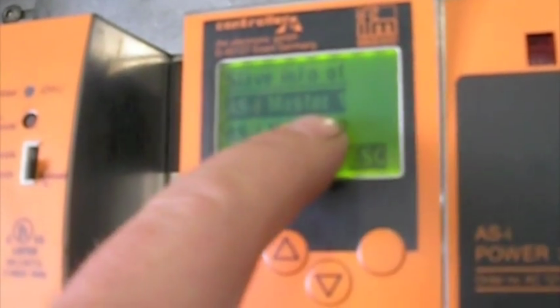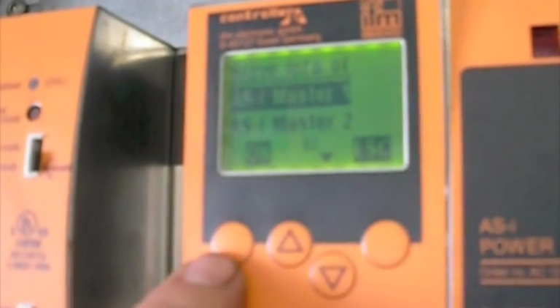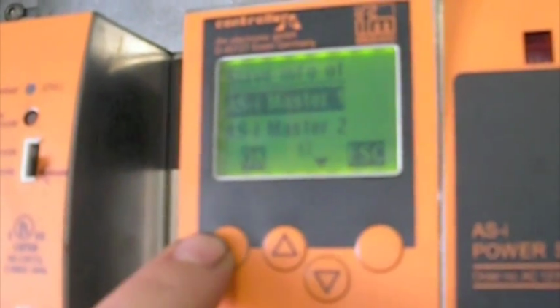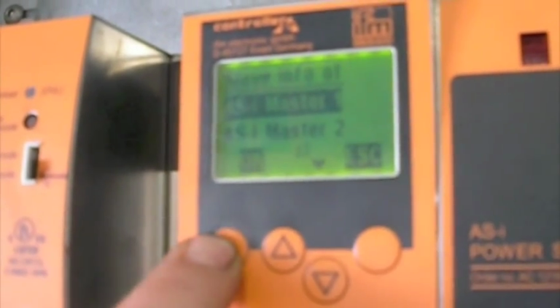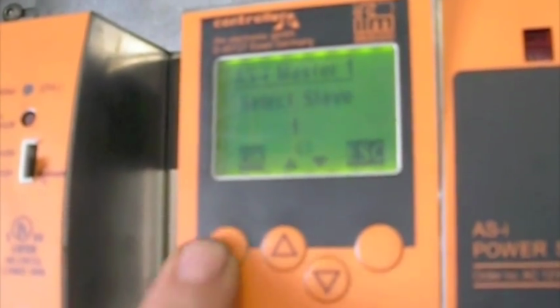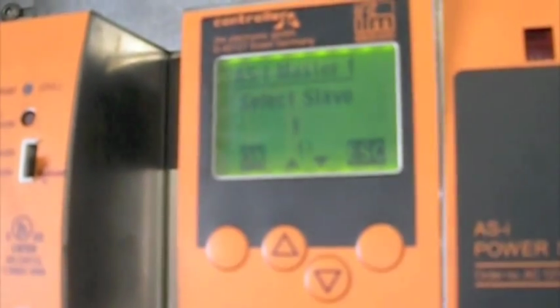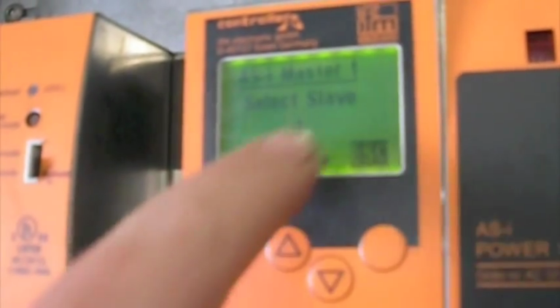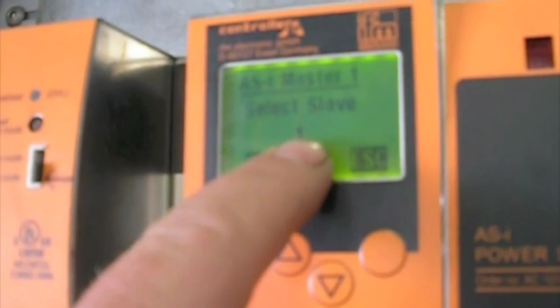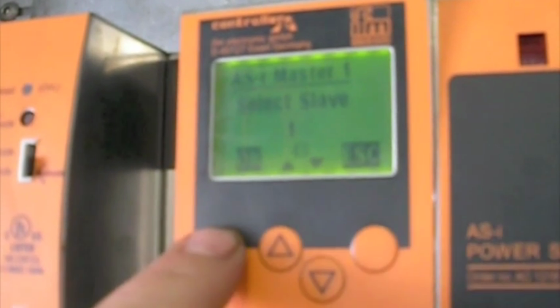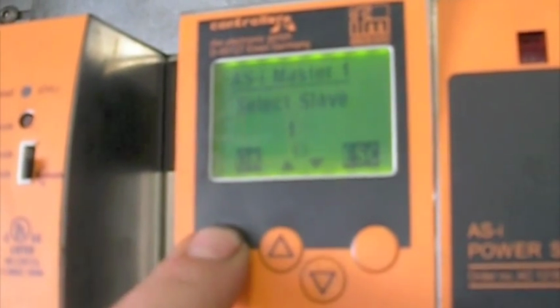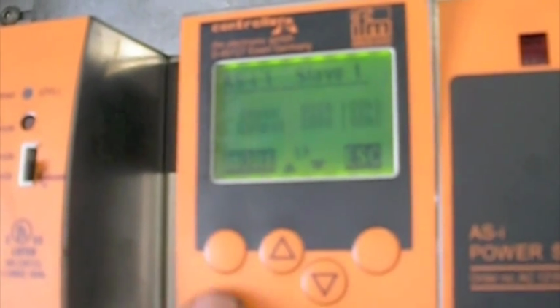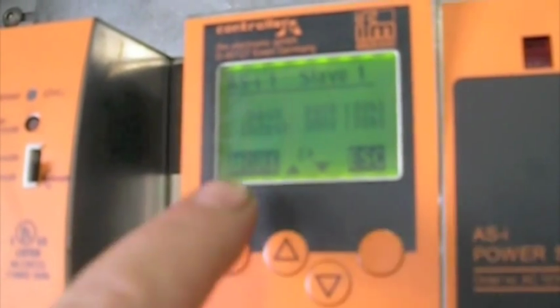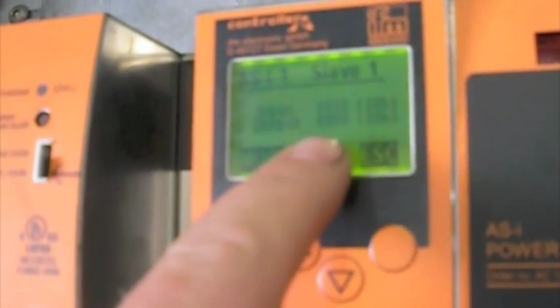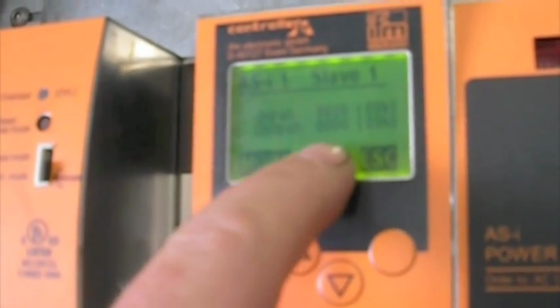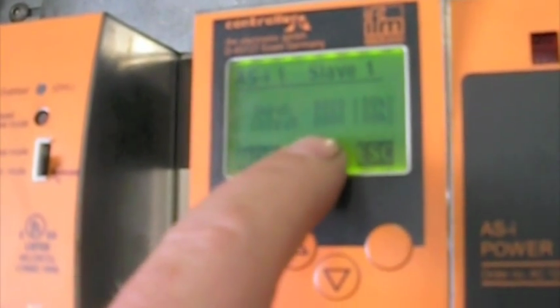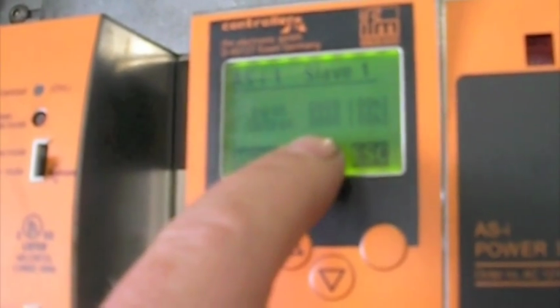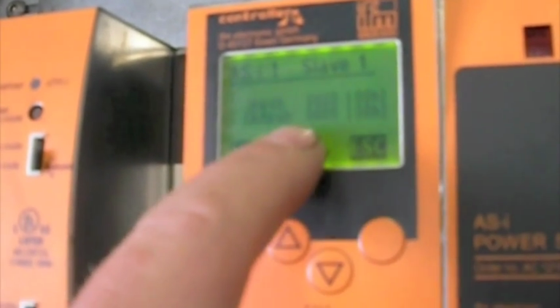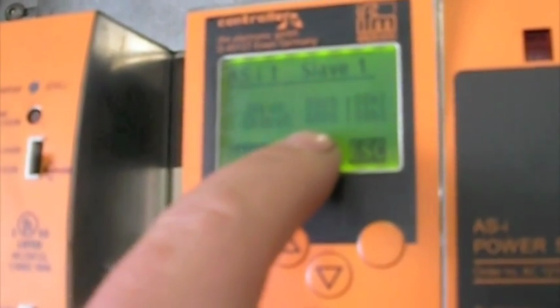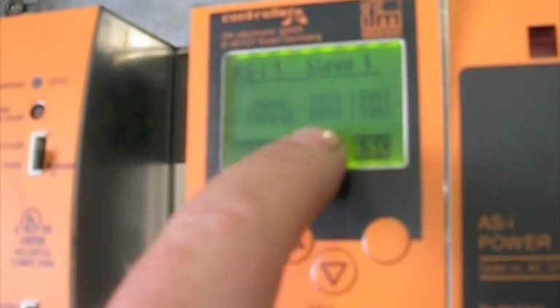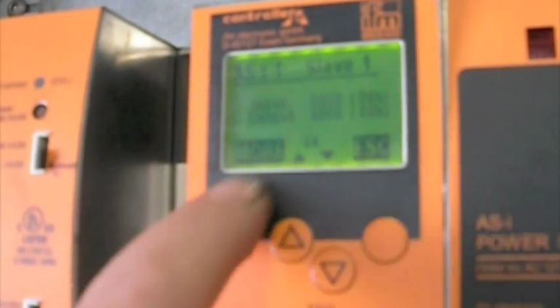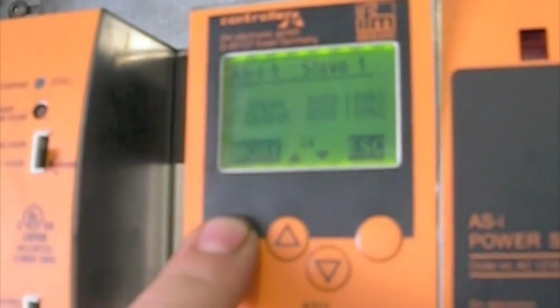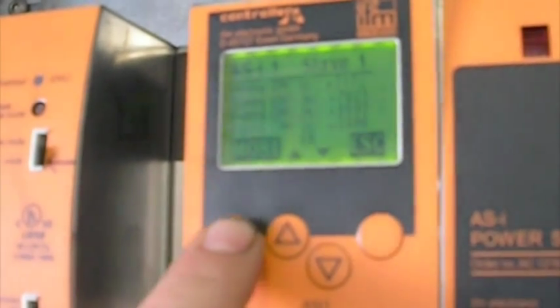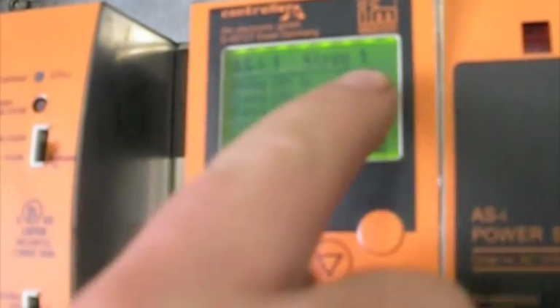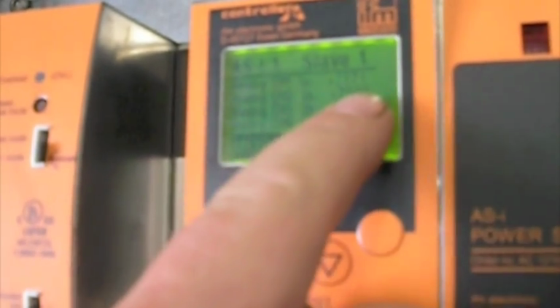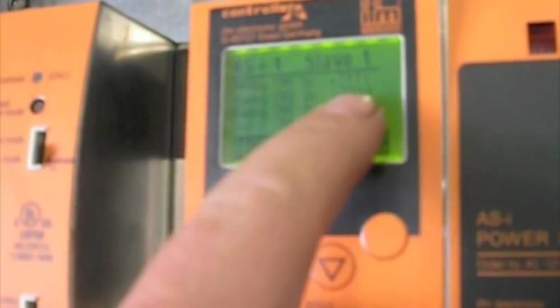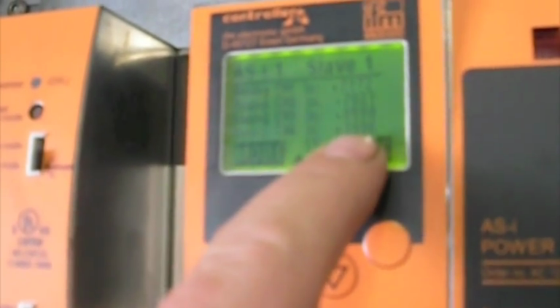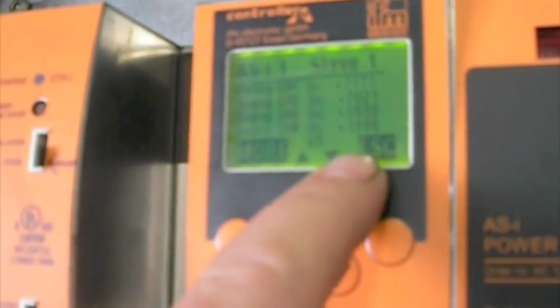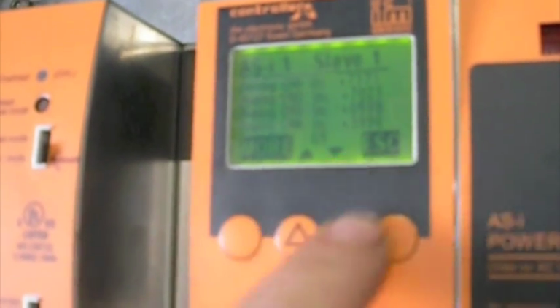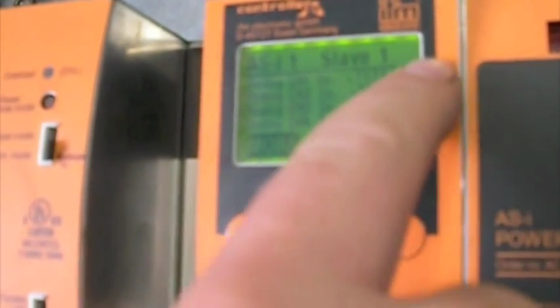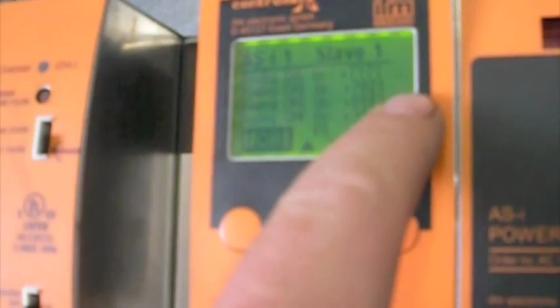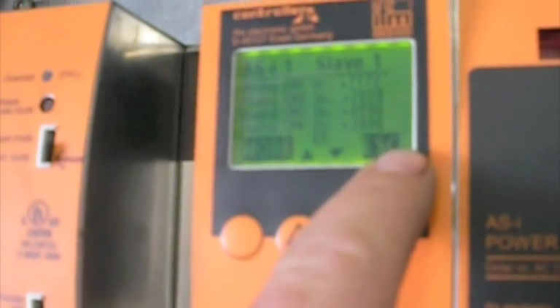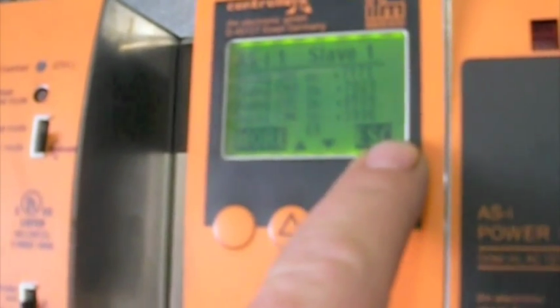It's all set to master 1 — hit OK, slave 1 is OK. Since it's an analog slave there's no digital input. Hit more and you can see the raw values coming in. This way you know all your sensors are working.